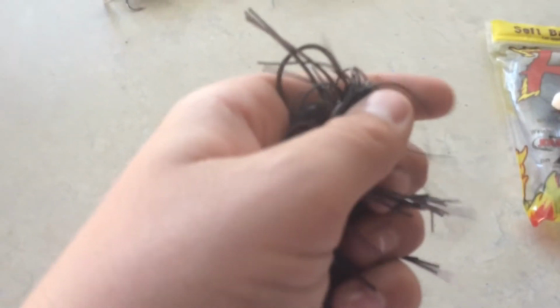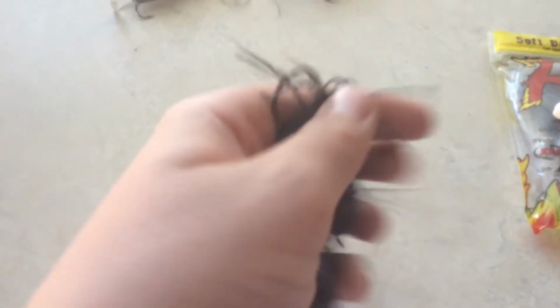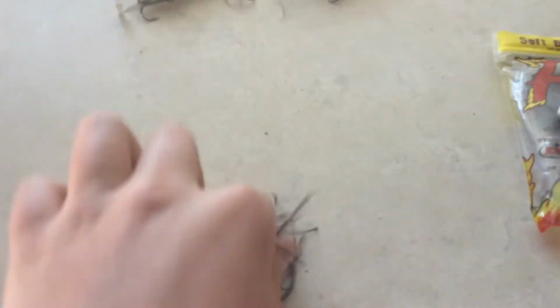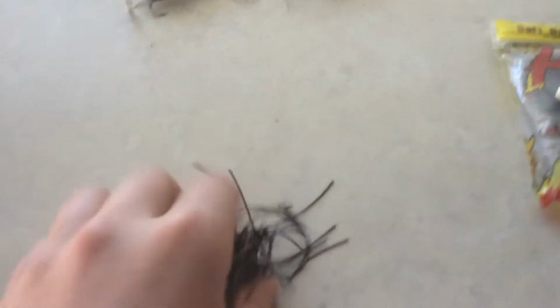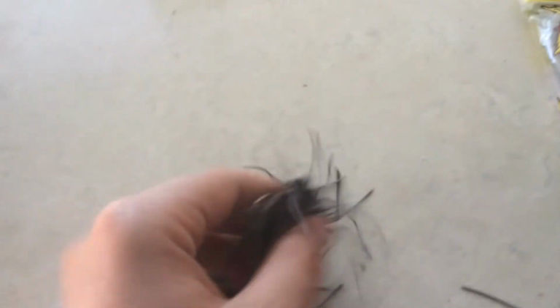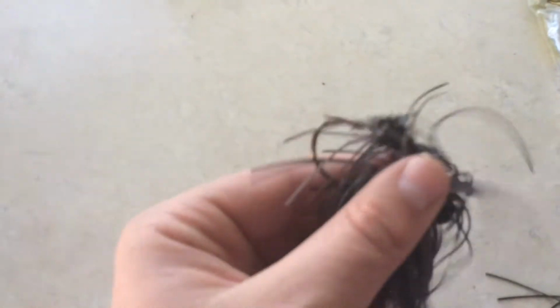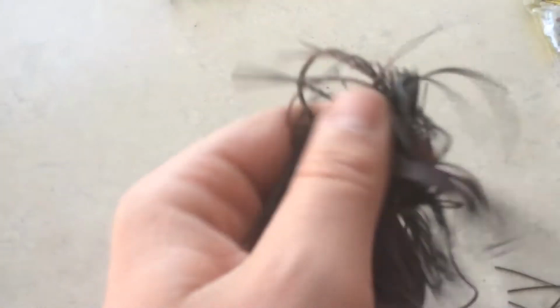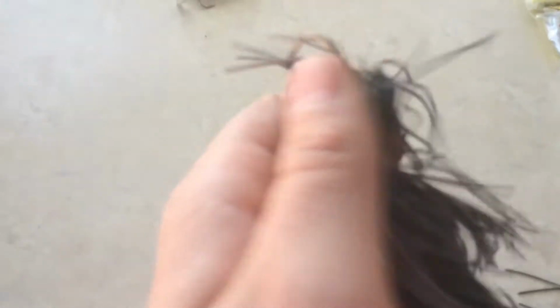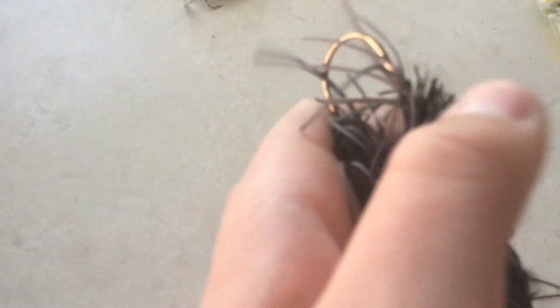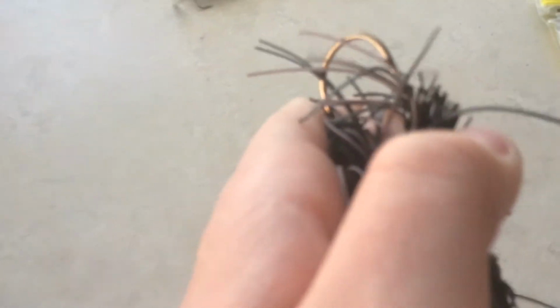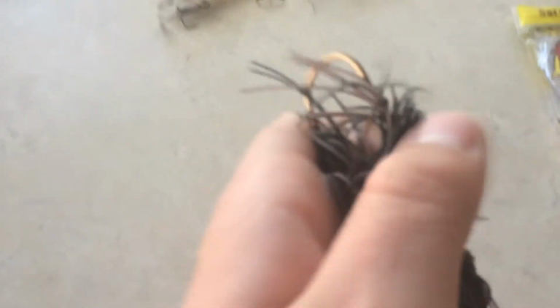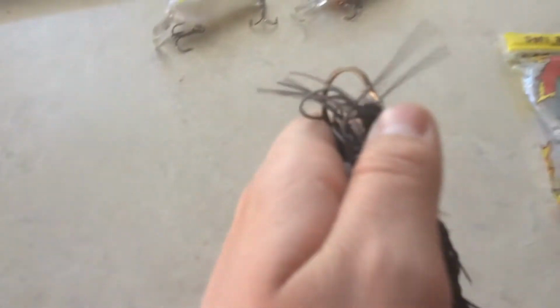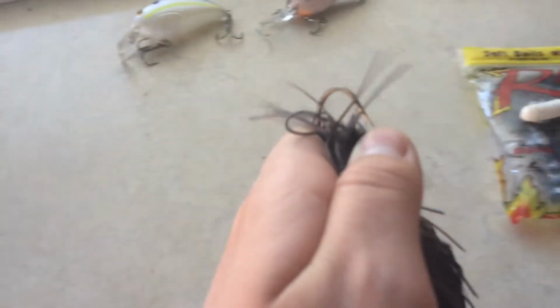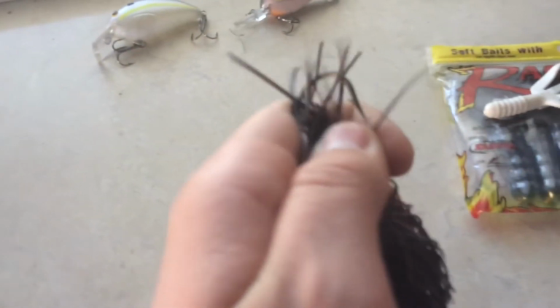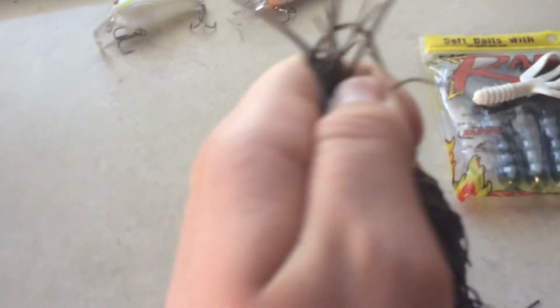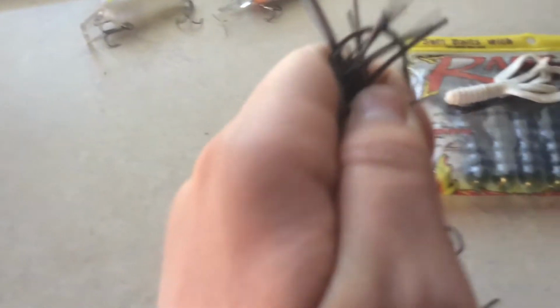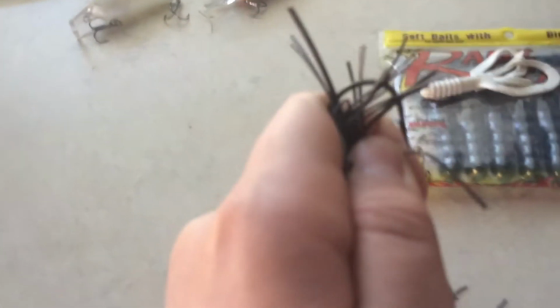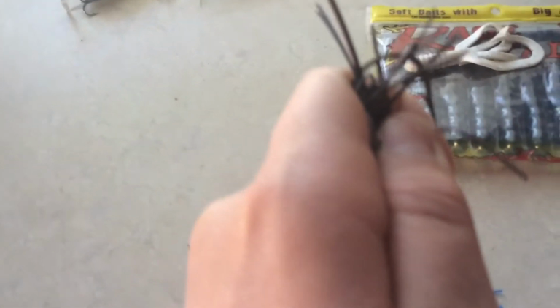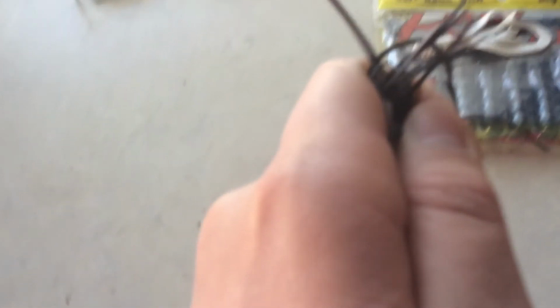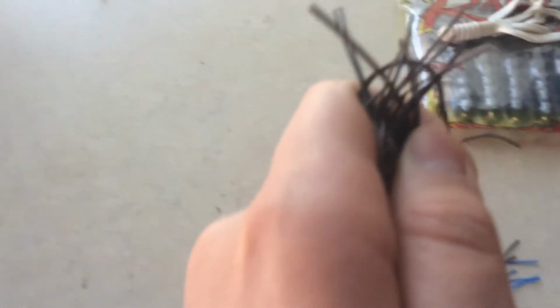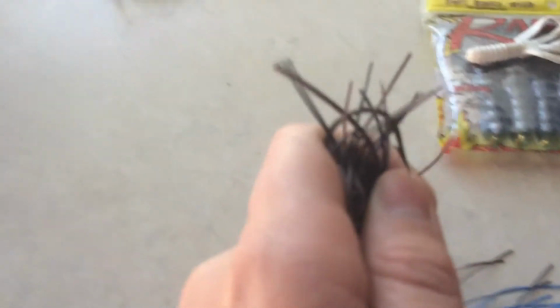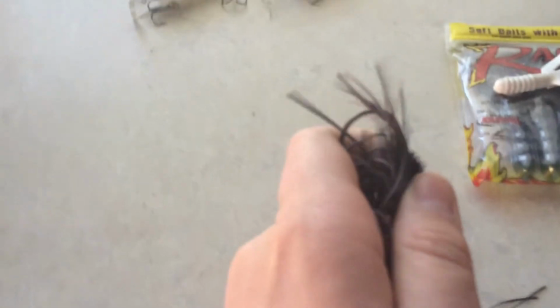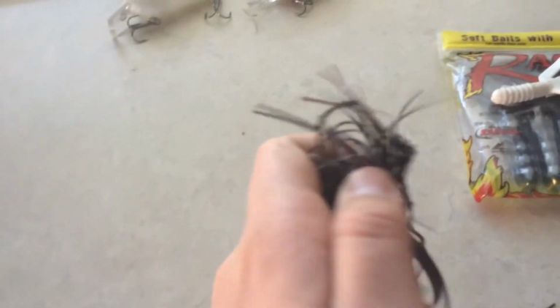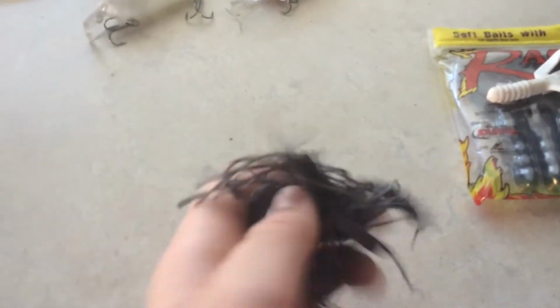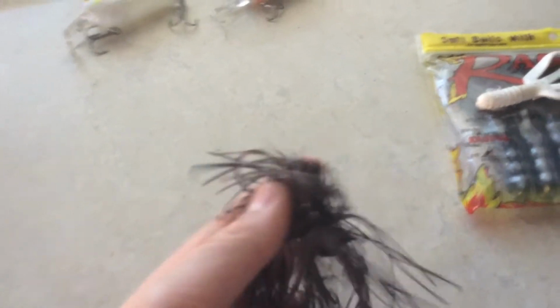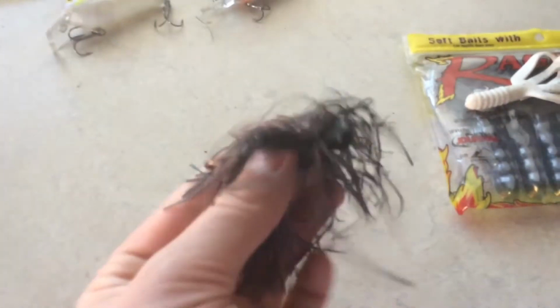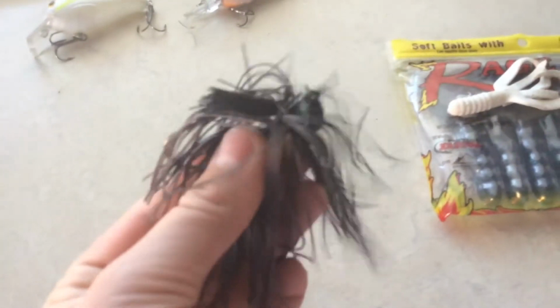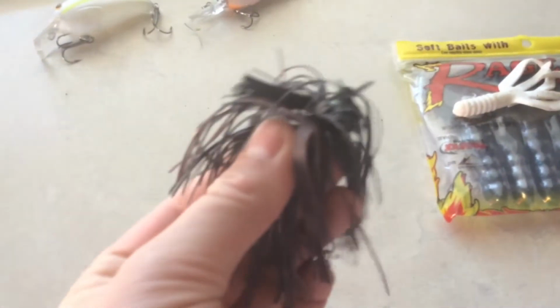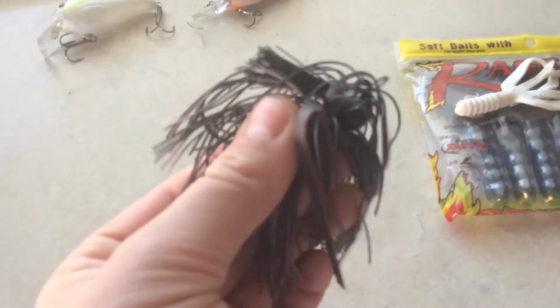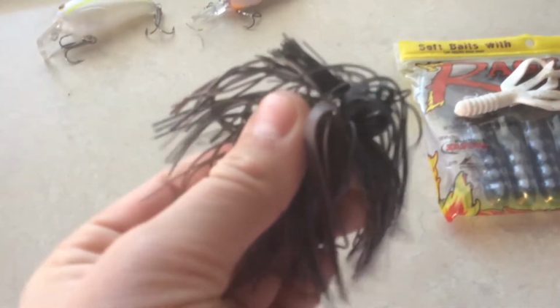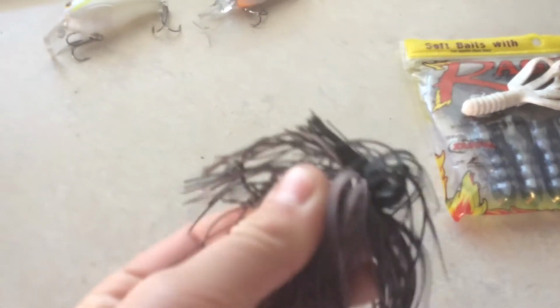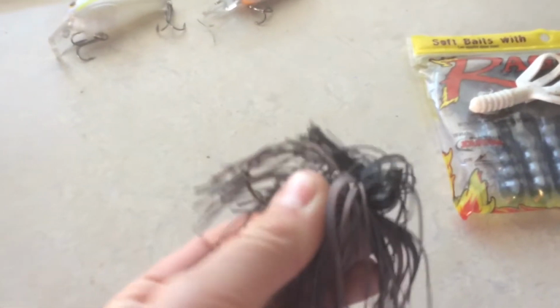You can also pitch jigs in grass. We don't really have that in Colorado around here, but if you are somewhere else where there is grass, you can pitch jigs in grass and it can really help.